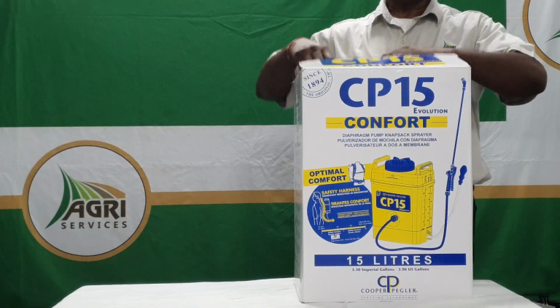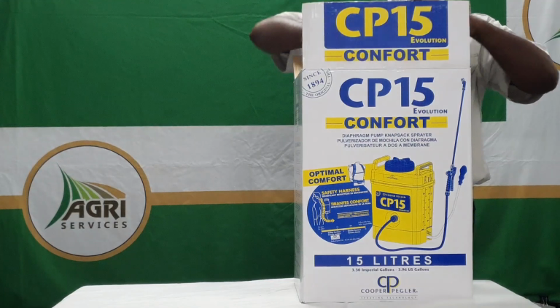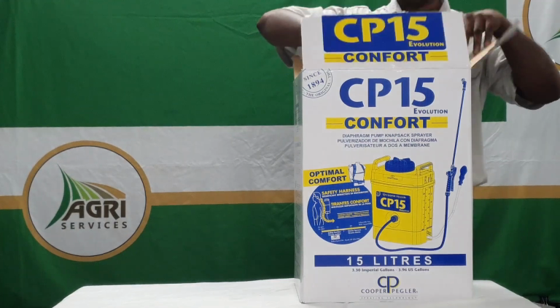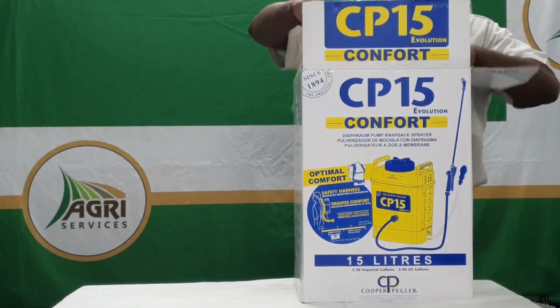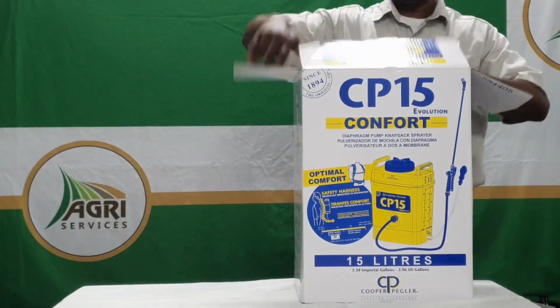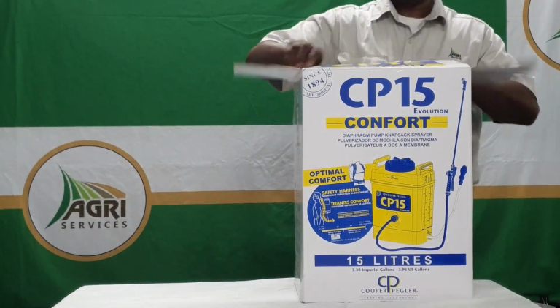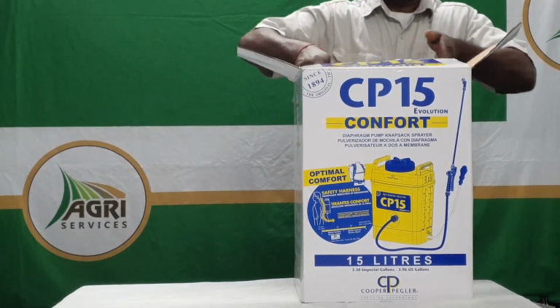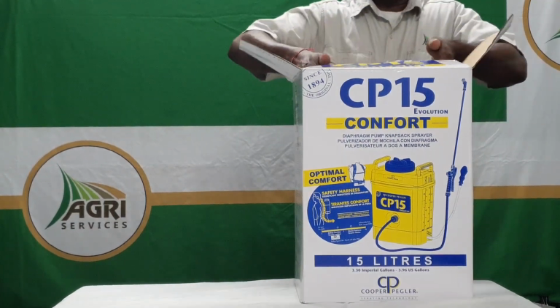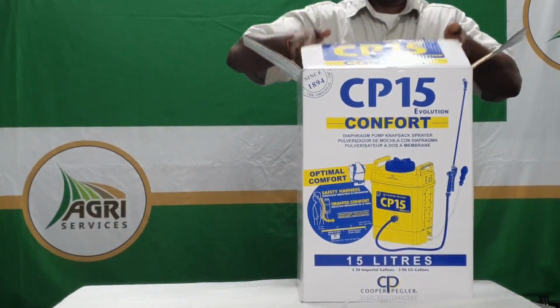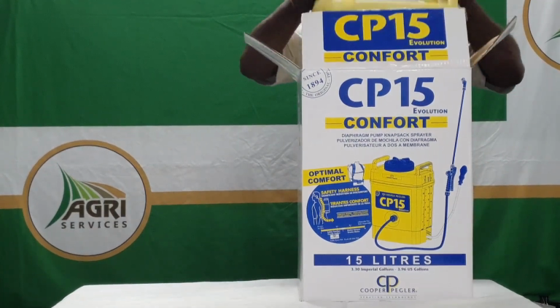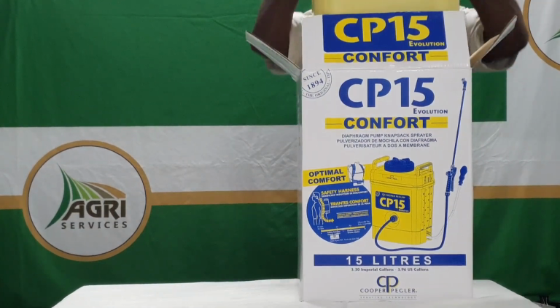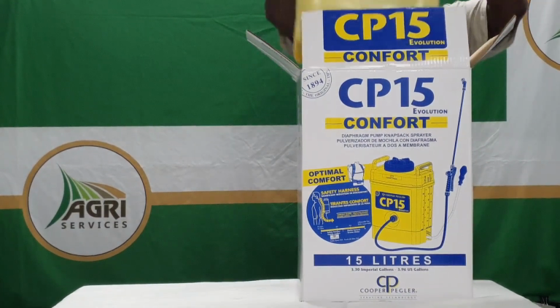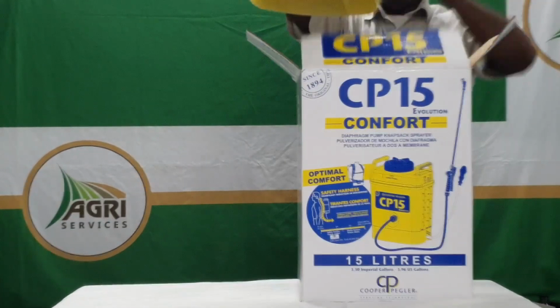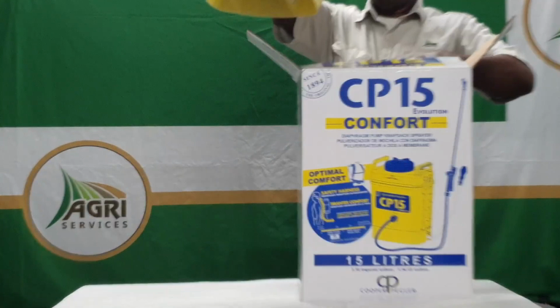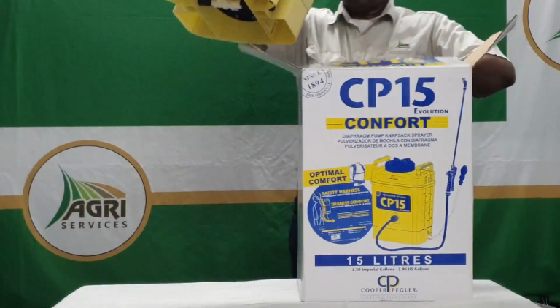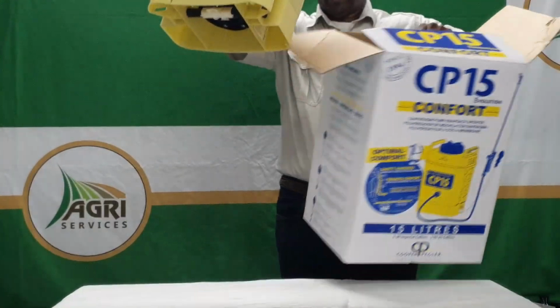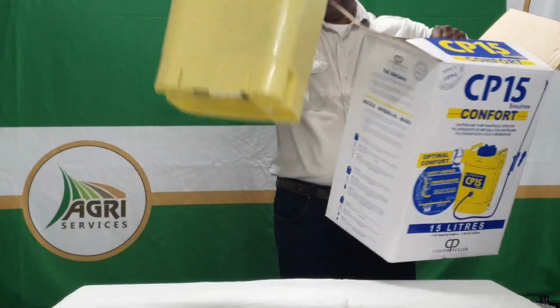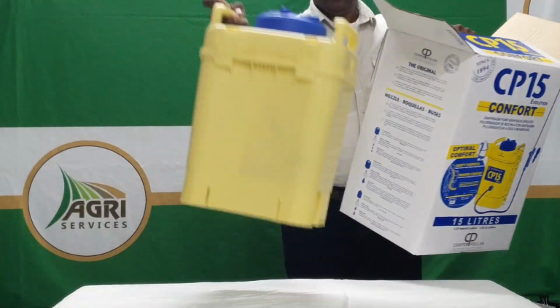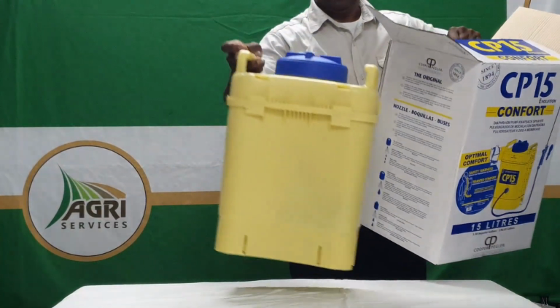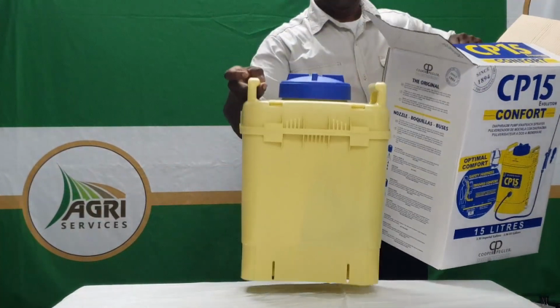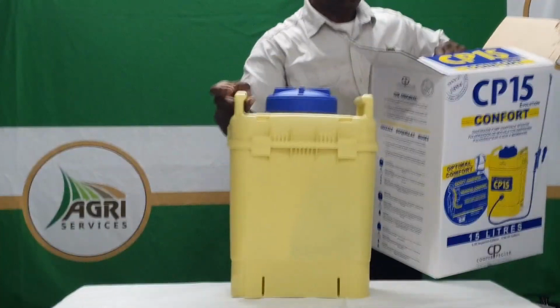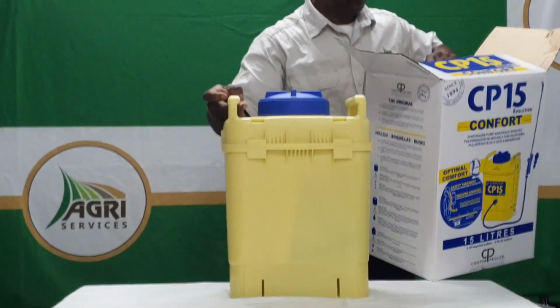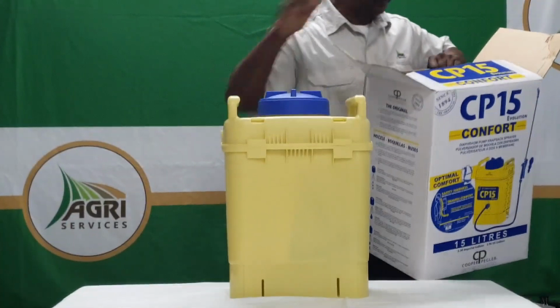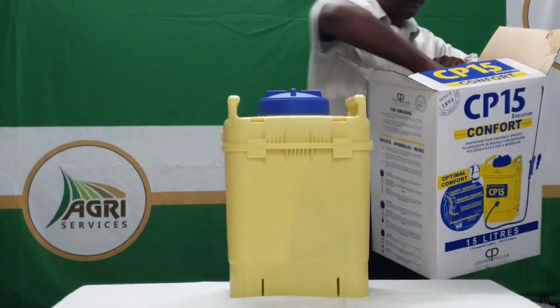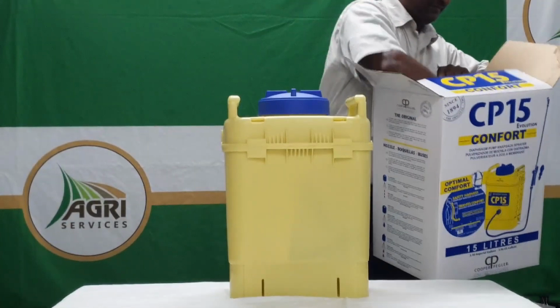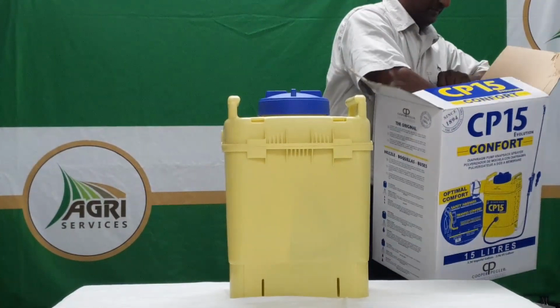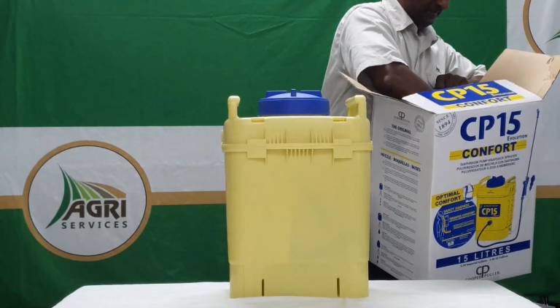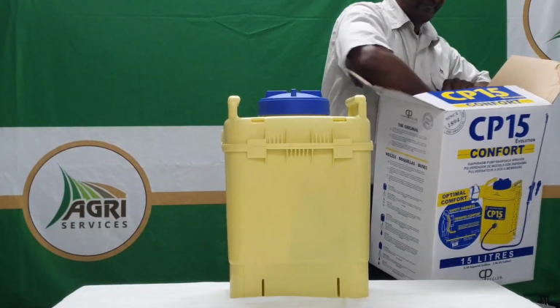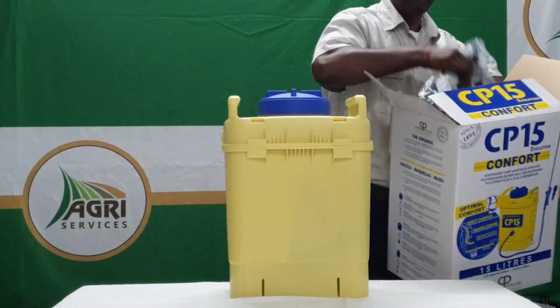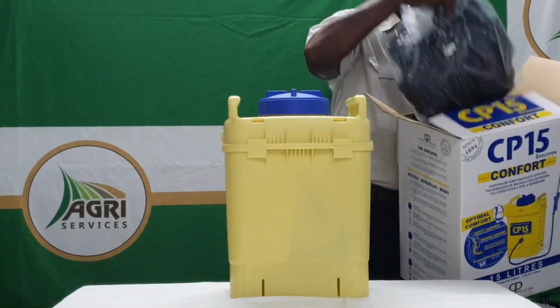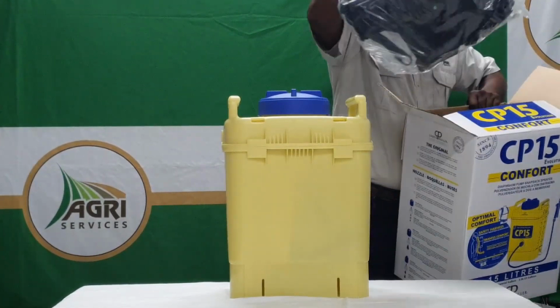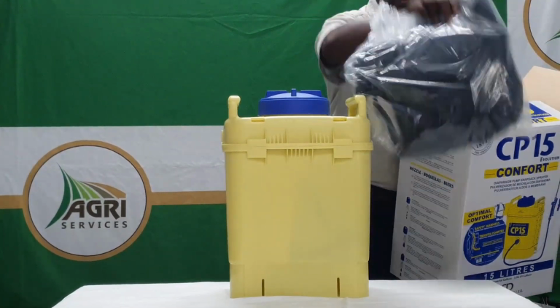Congratulations on purchasing your CP15 comfort sprayer. In this video we will show you how to set up your CP15 and have it ready for spraying.